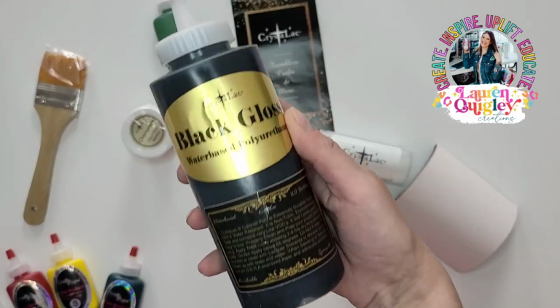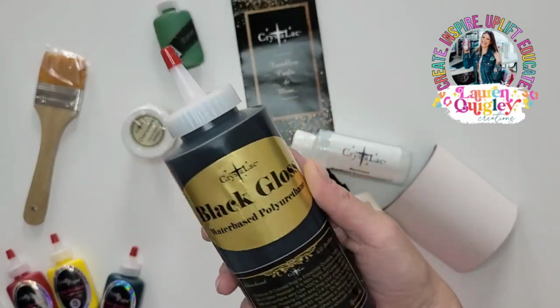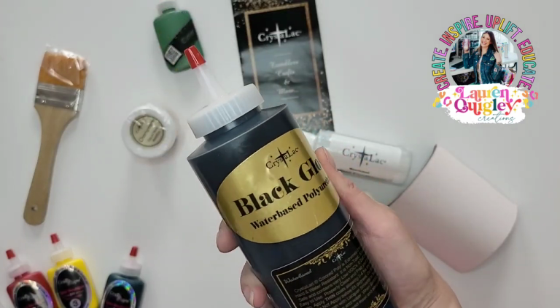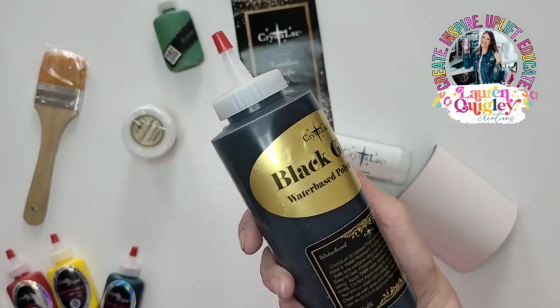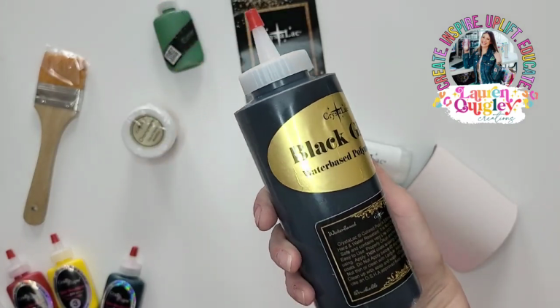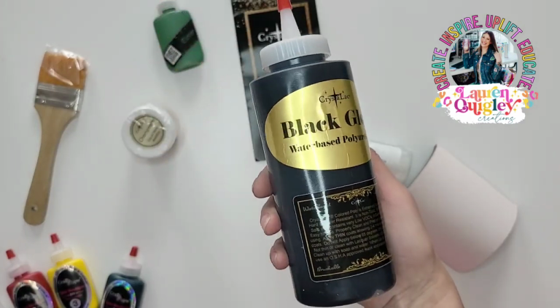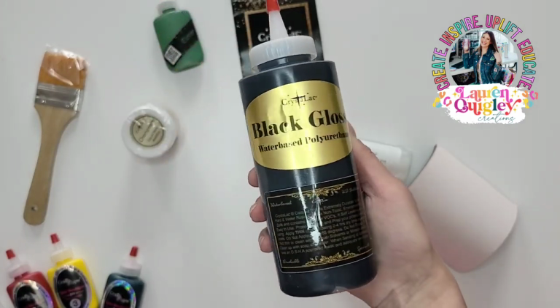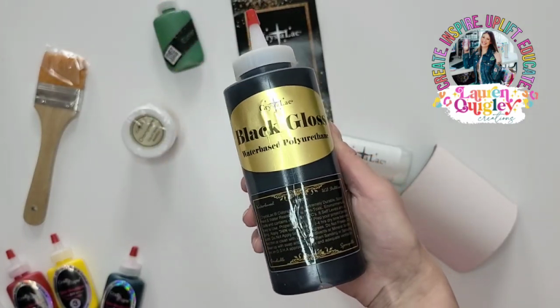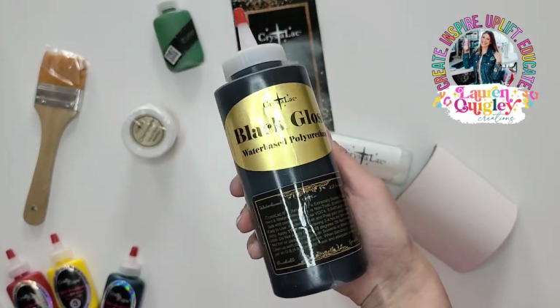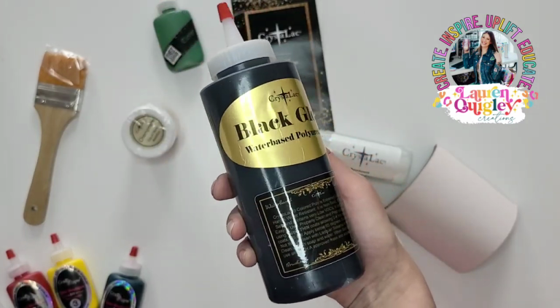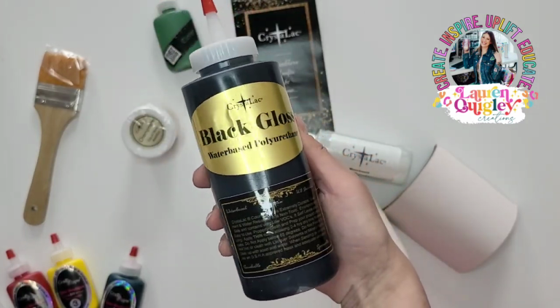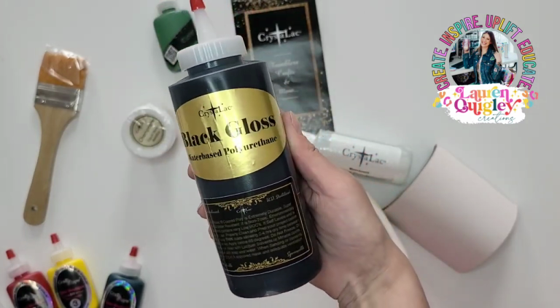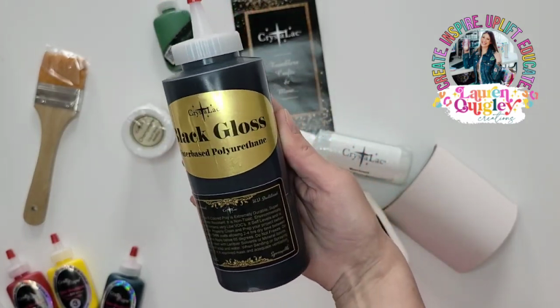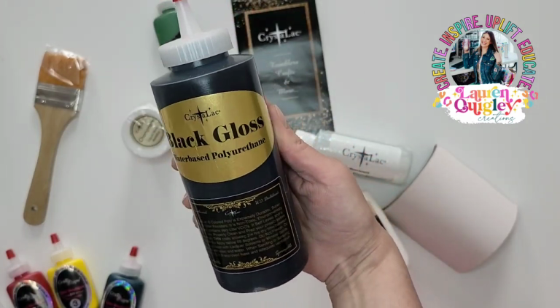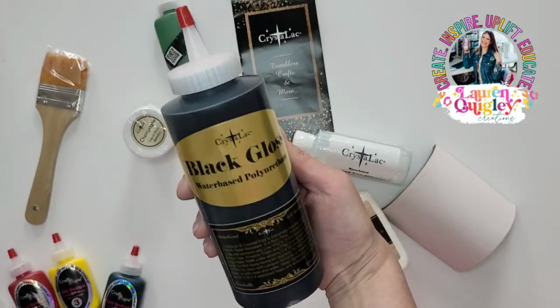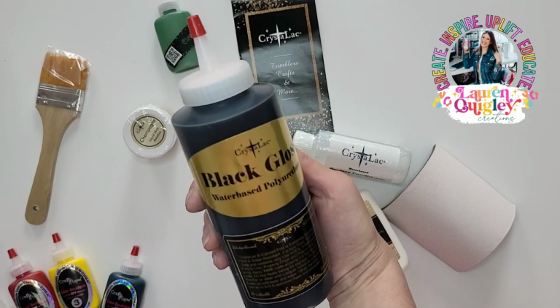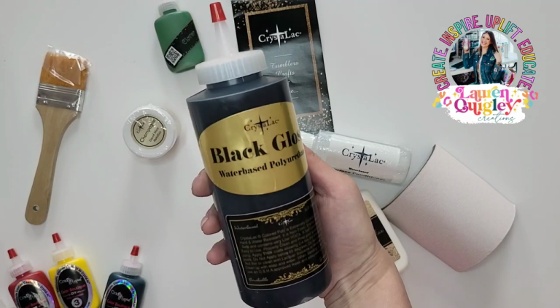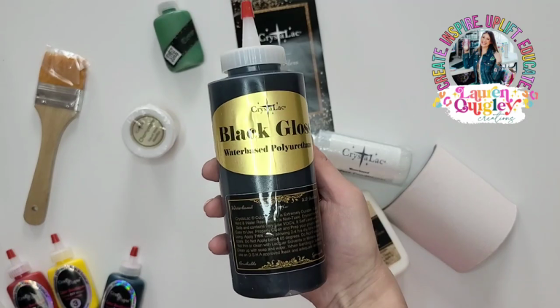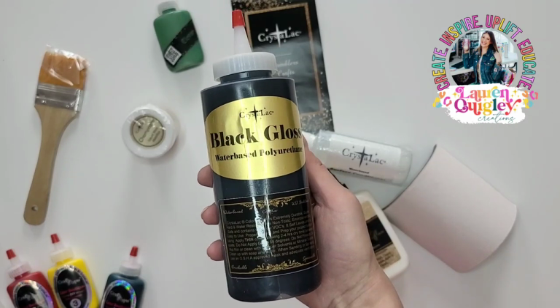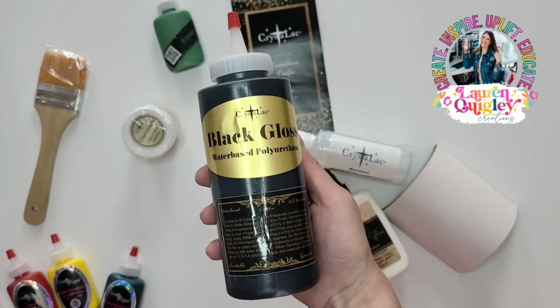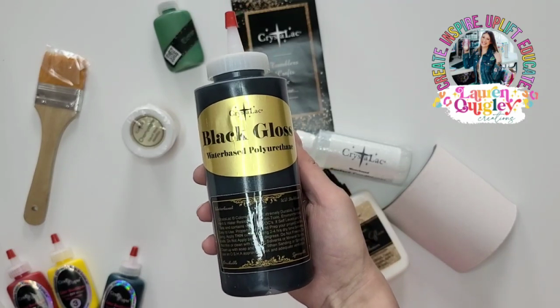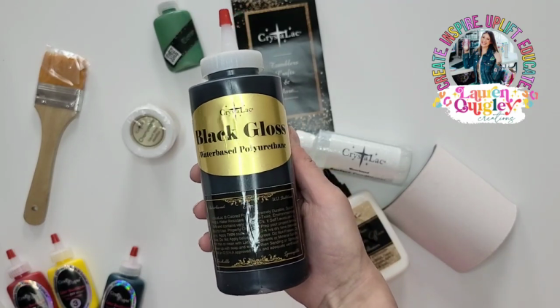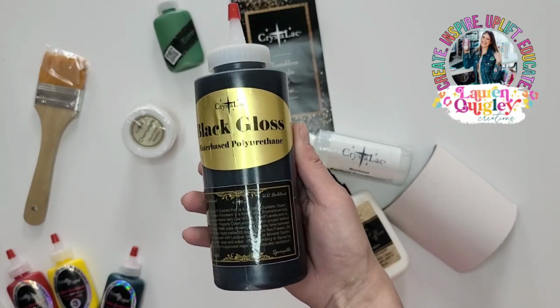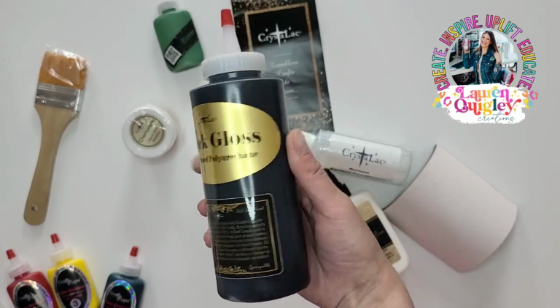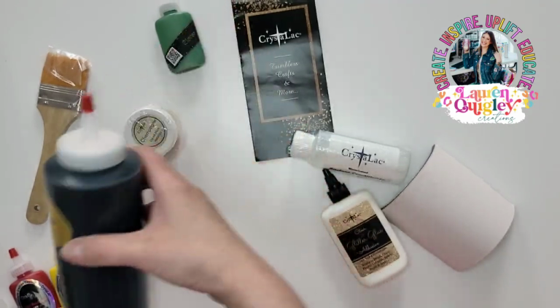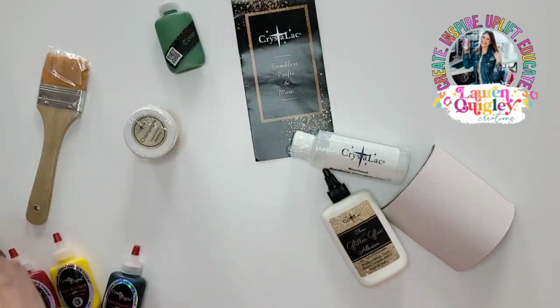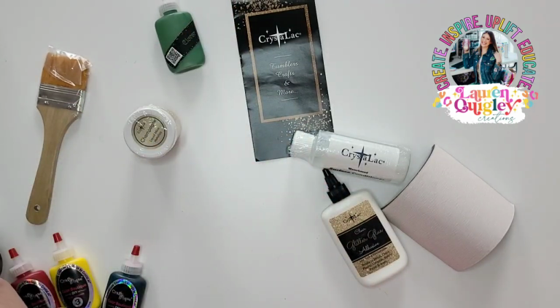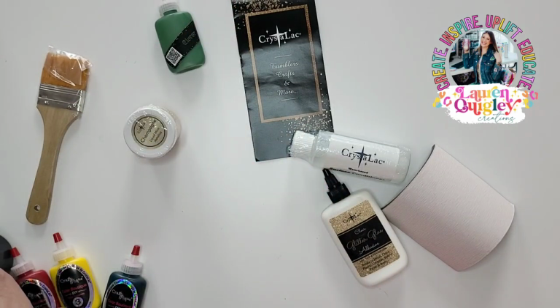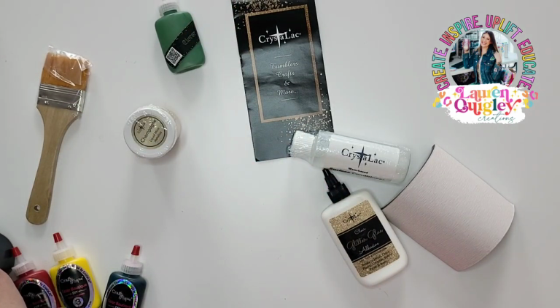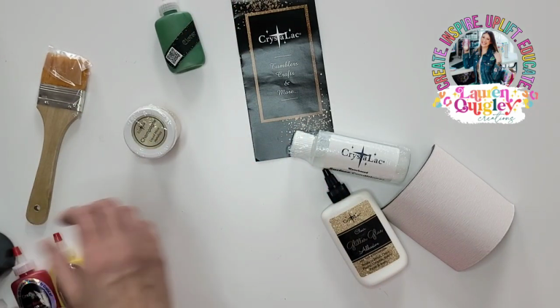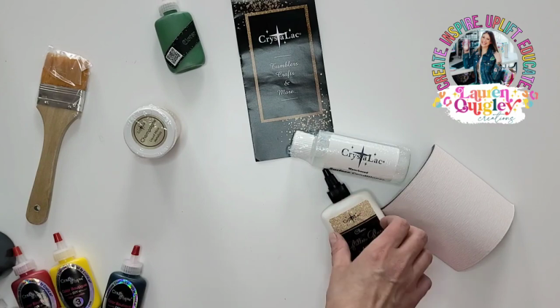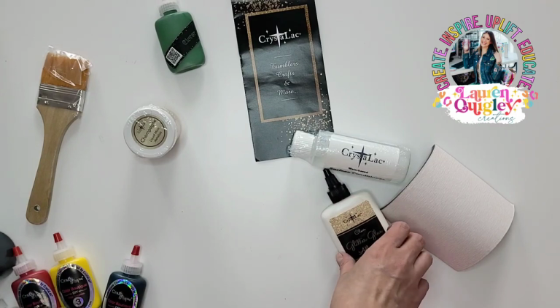Now we have our Black Gloss, which is a water-based polyurethane. This is self-leveling — it is so beautiful. You can use this as a base for your tumbler or you can use it for a peekaboo effect.